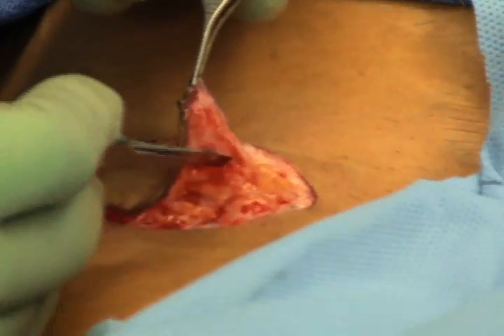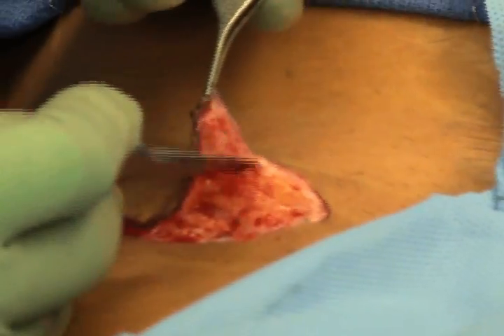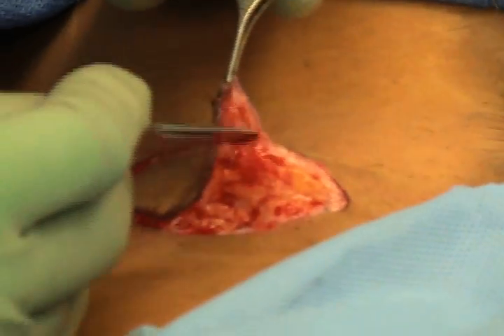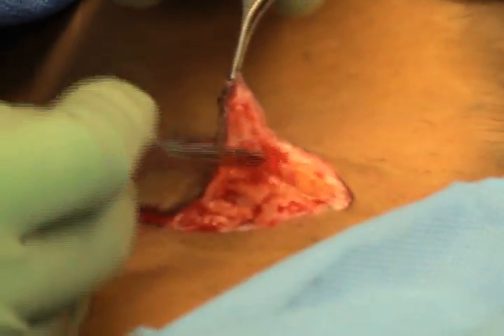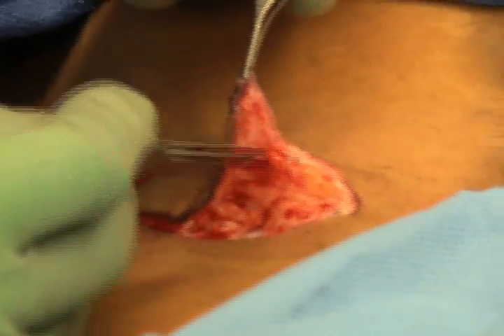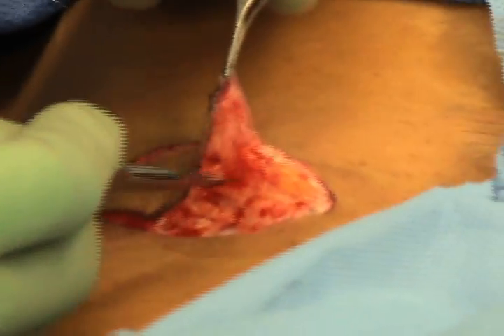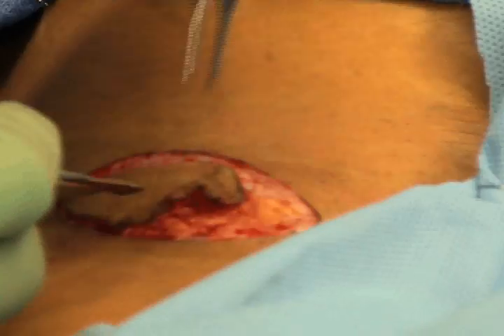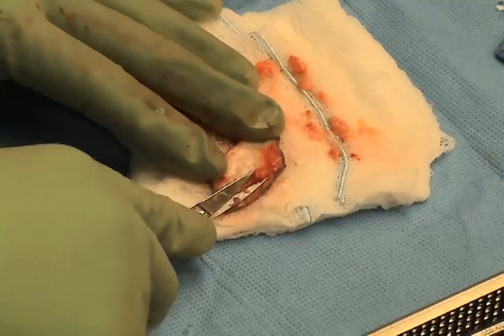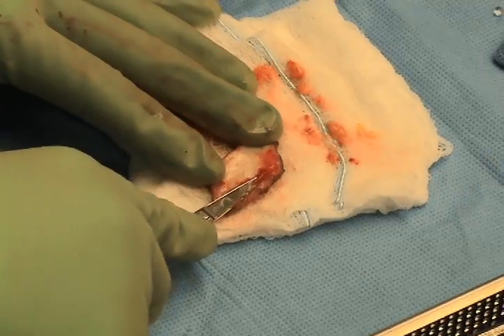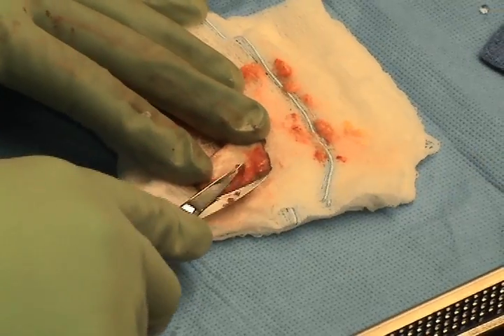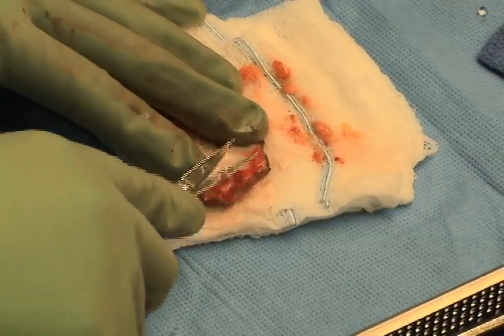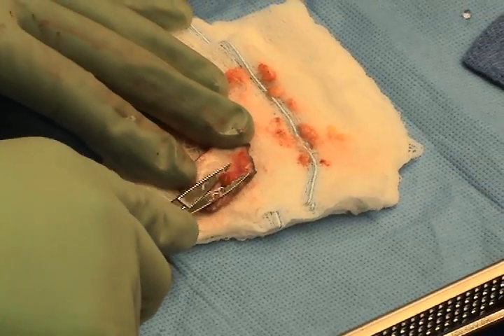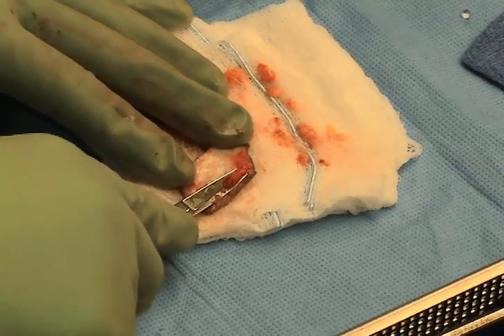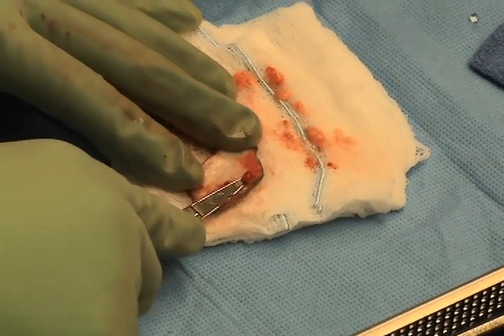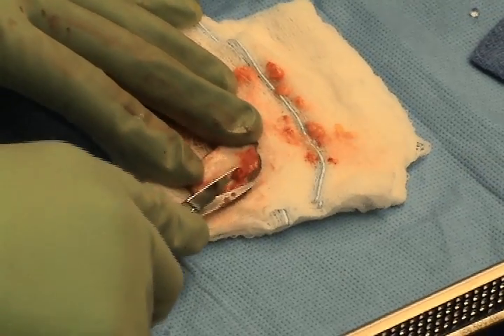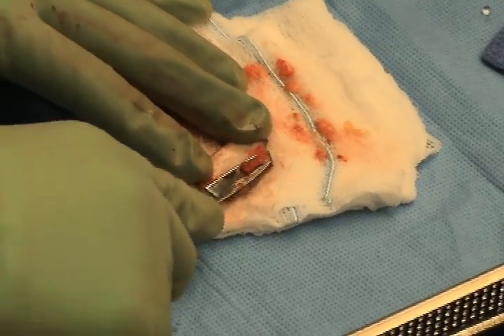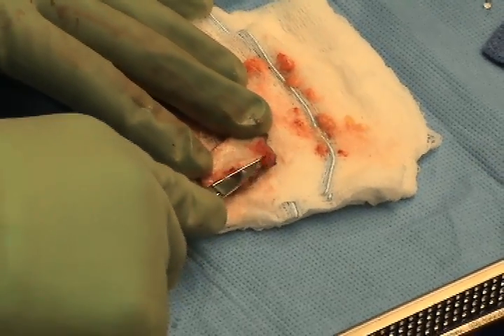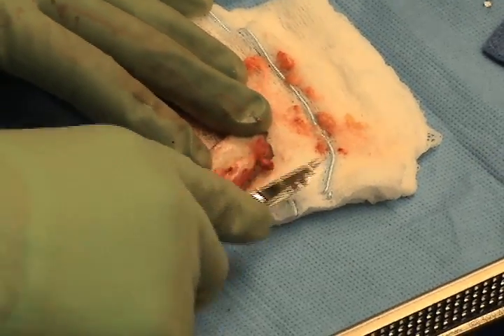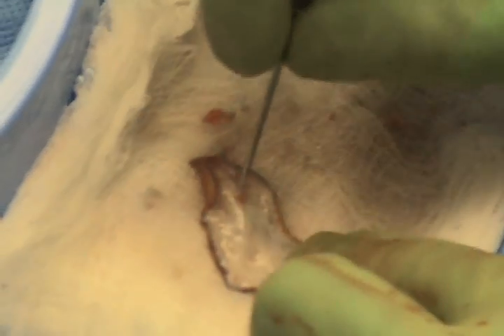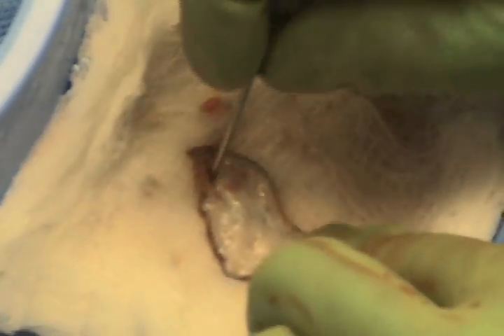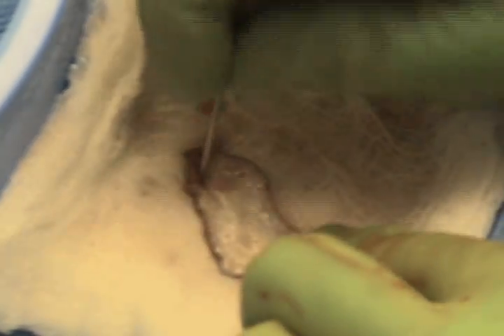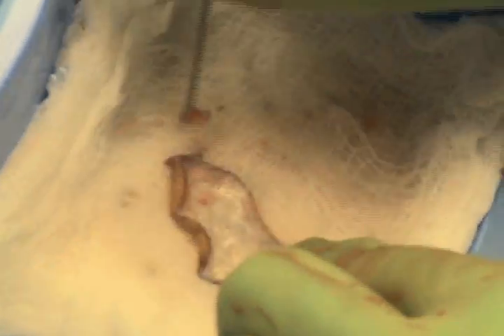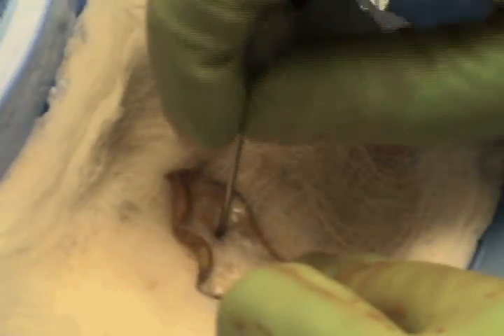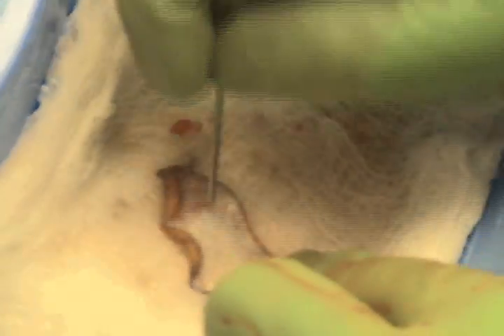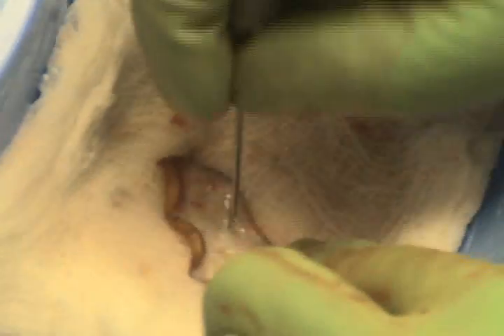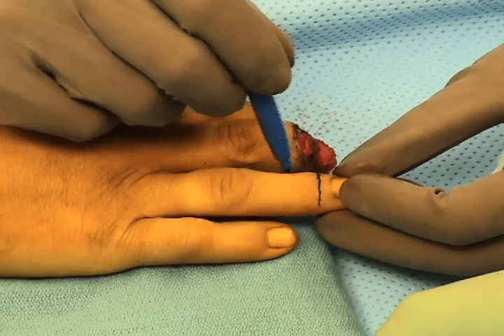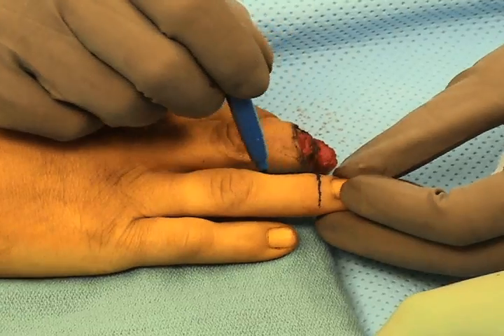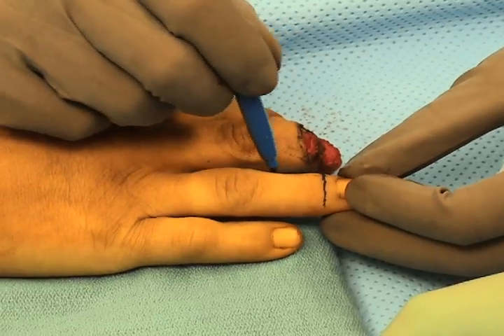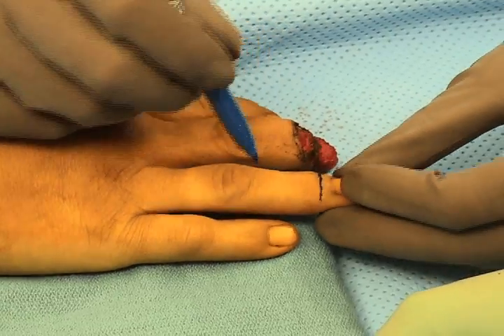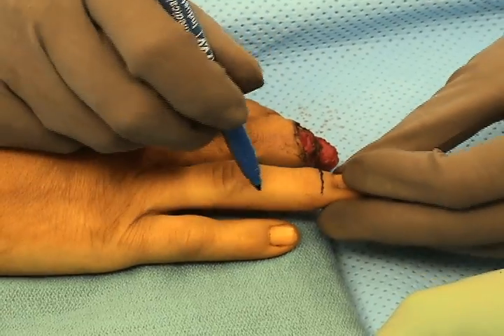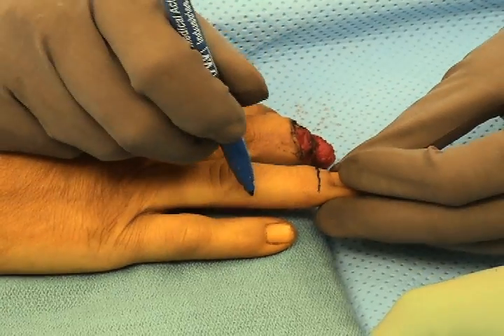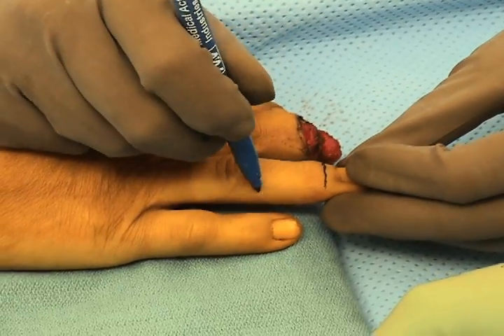A full thickness skin graft is harvested from the groin region, but can also be harvested from the hypothenar region or the volar aspect of the wrist. The graft is defatted and perforated with an 18-gauge needle to improve the take of the graft.